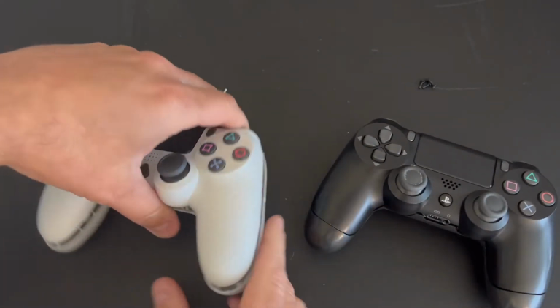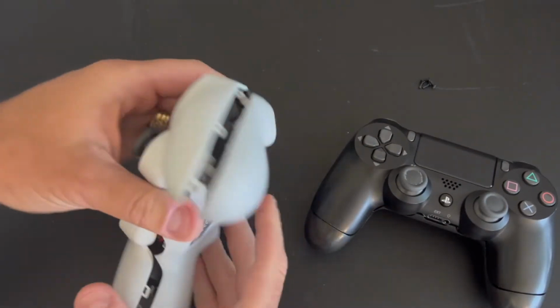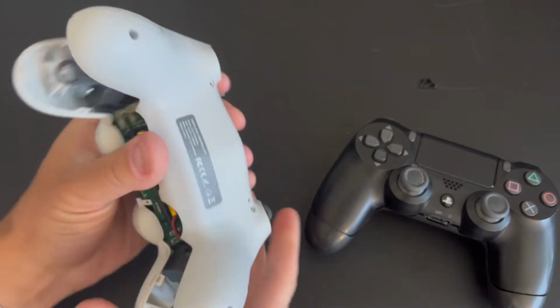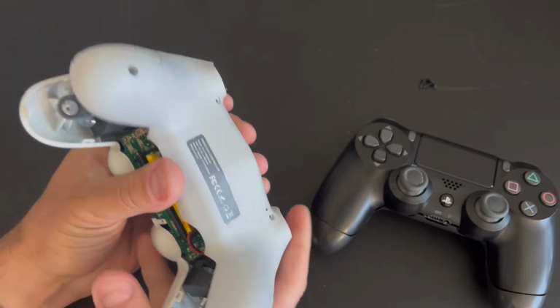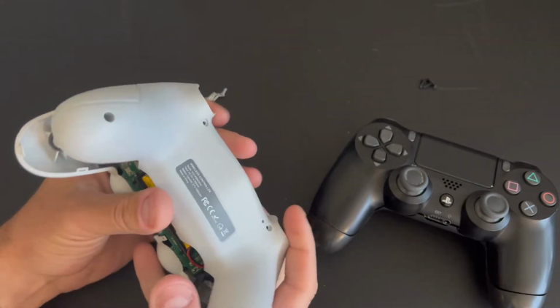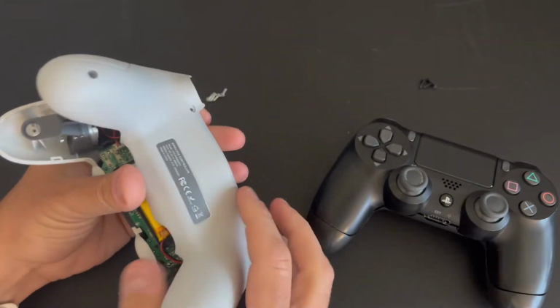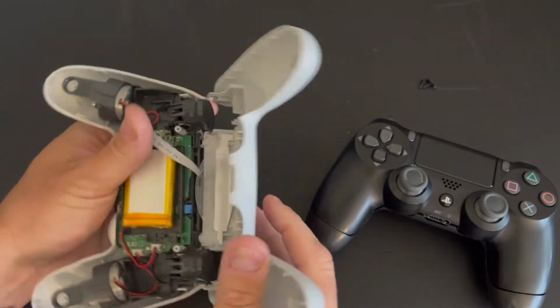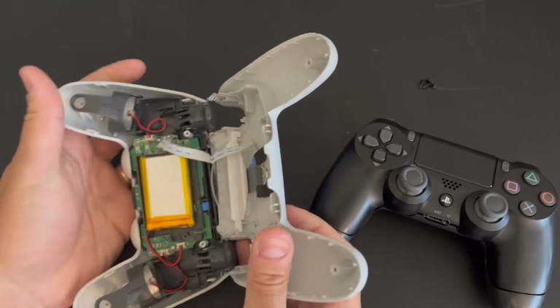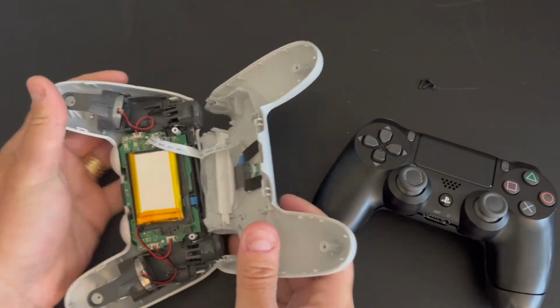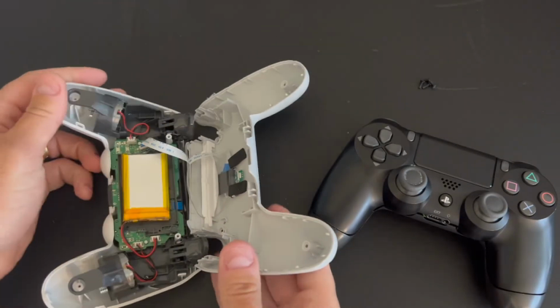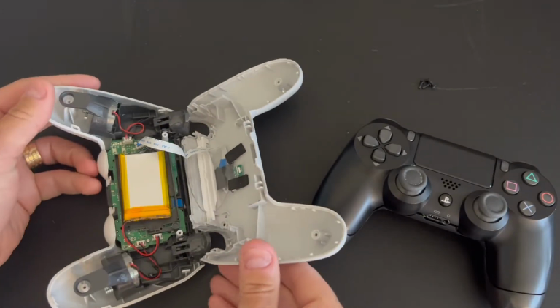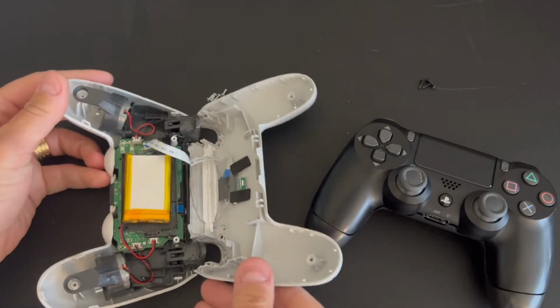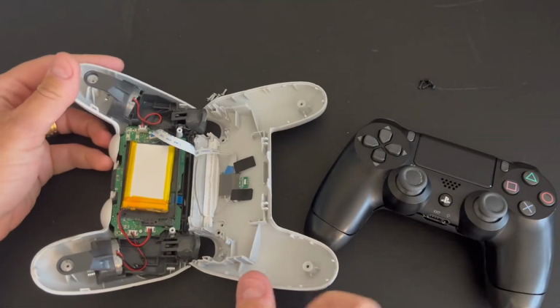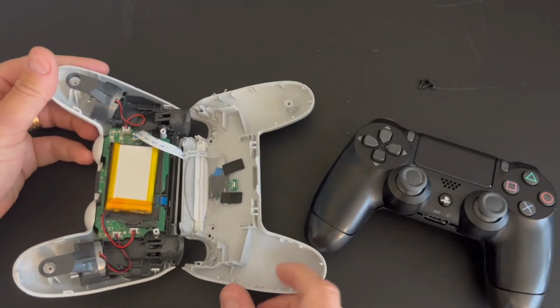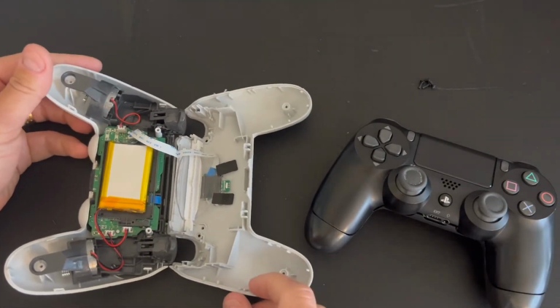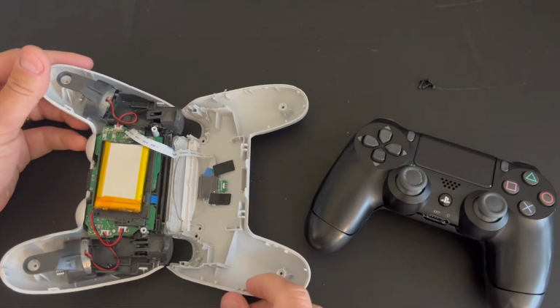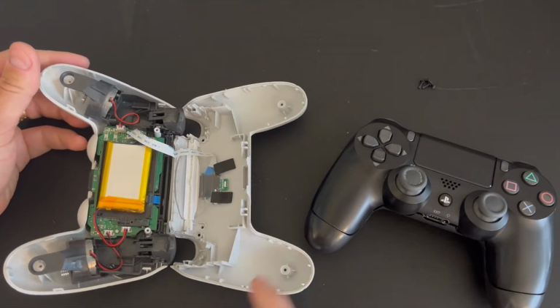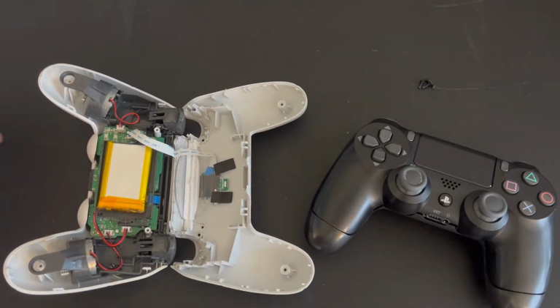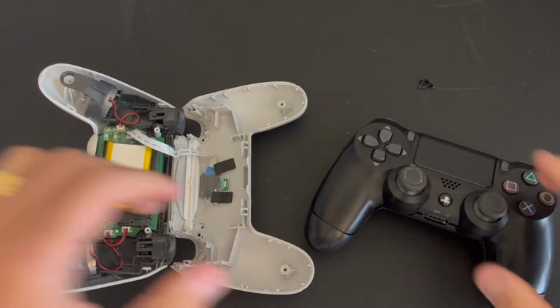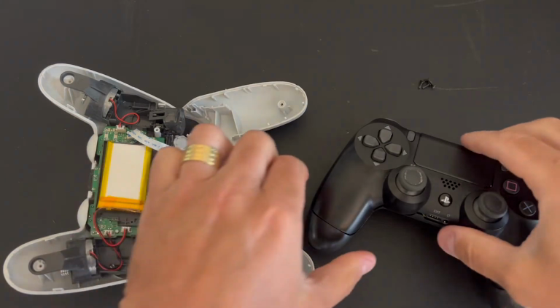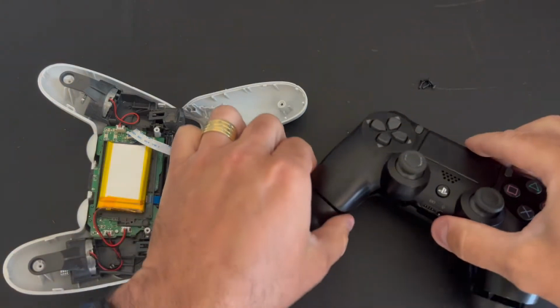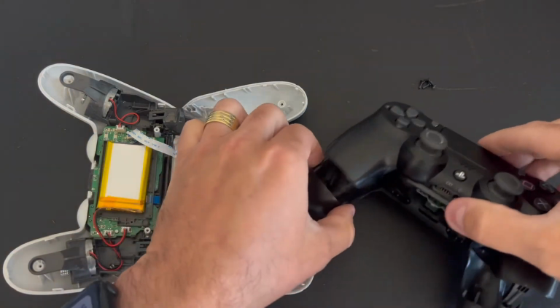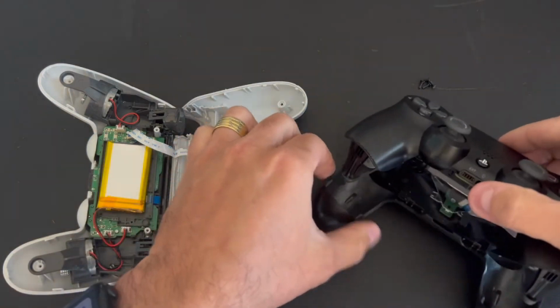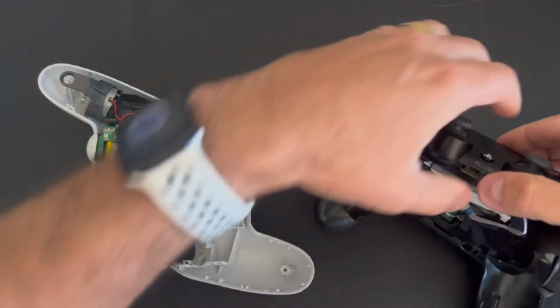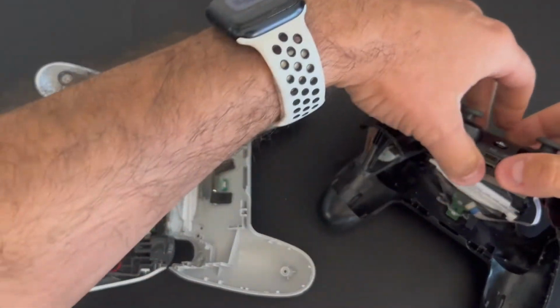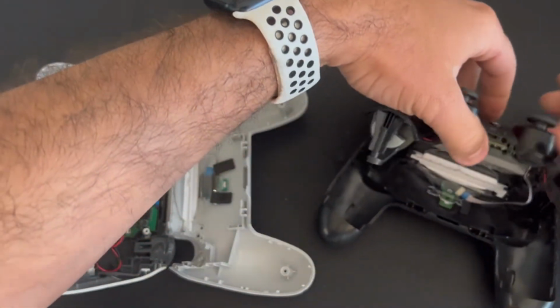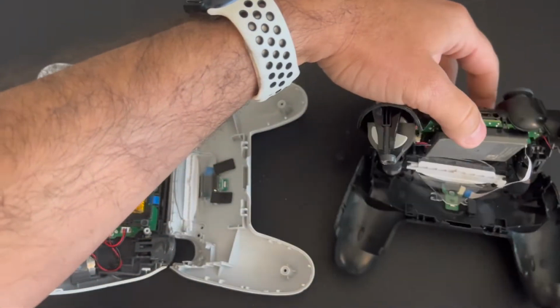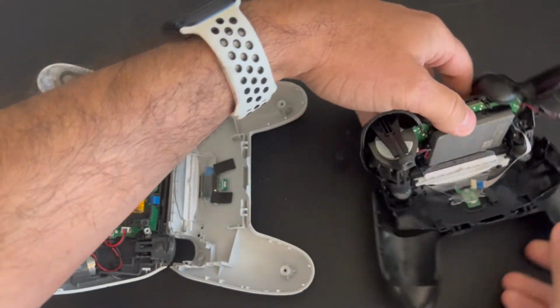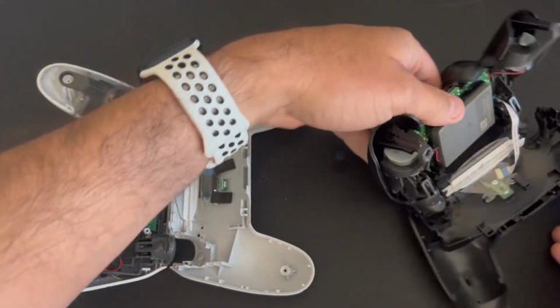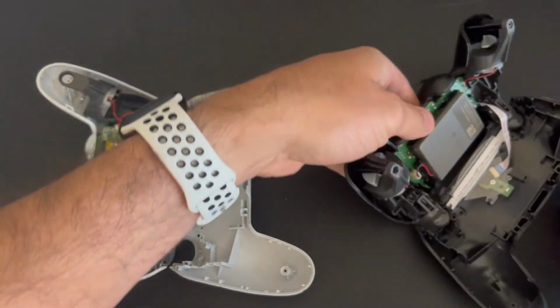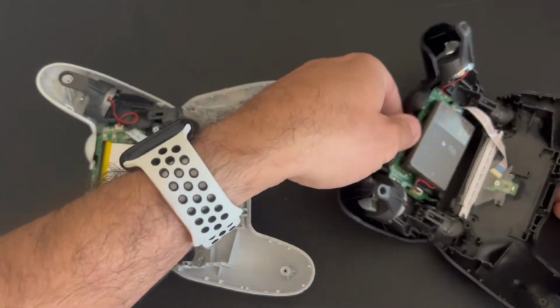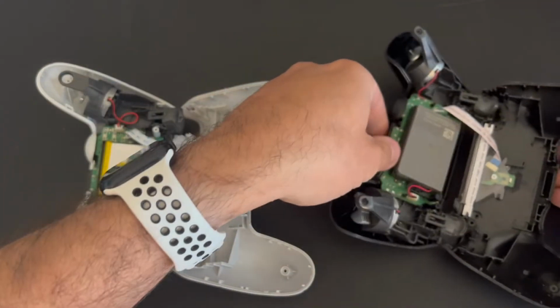You gotta remove all the four screws on both controllers and pry it open. It's a little bit hard to open but nothing that cannot be done.